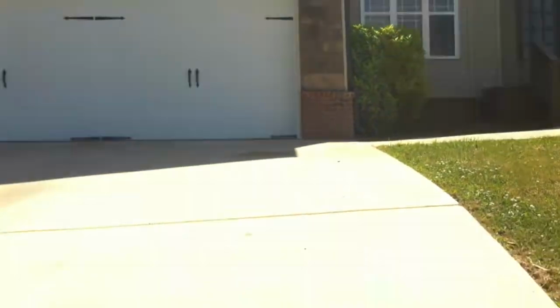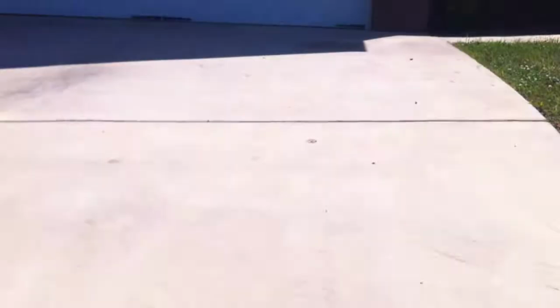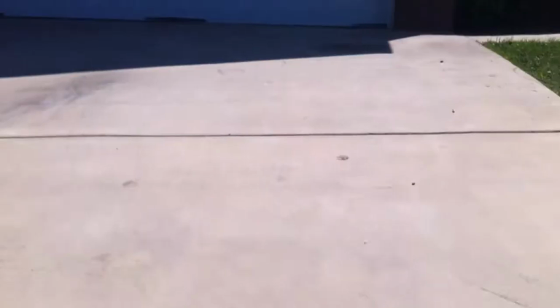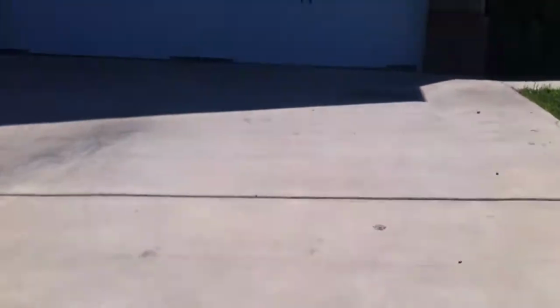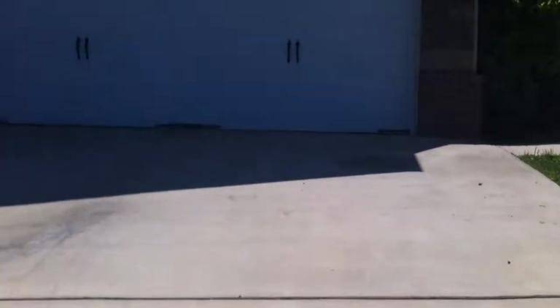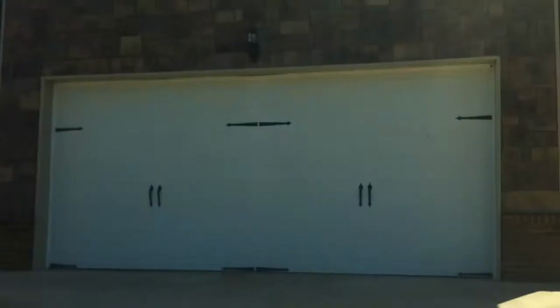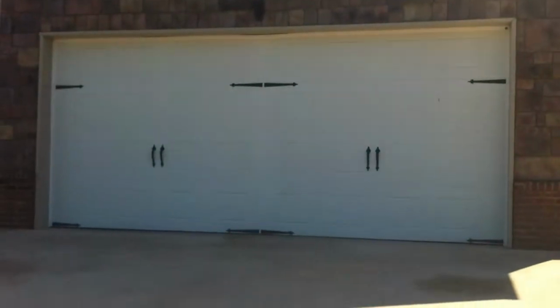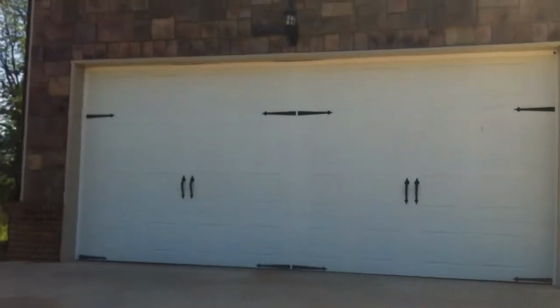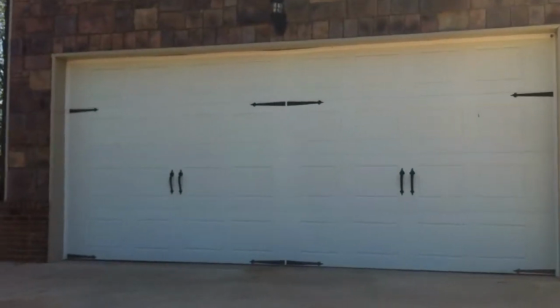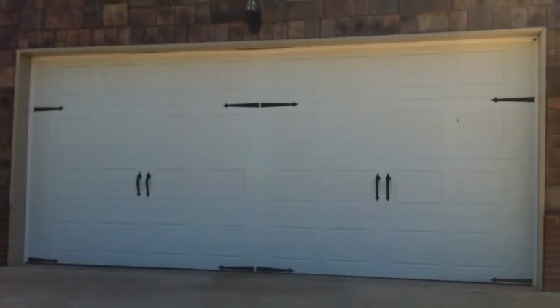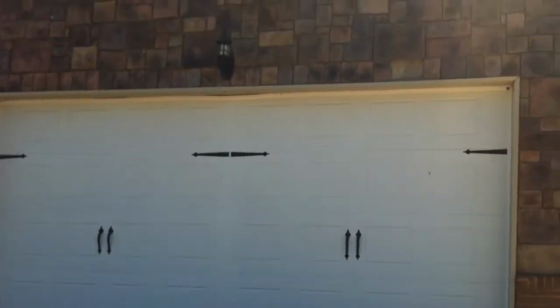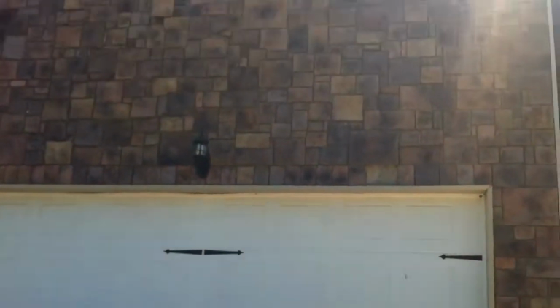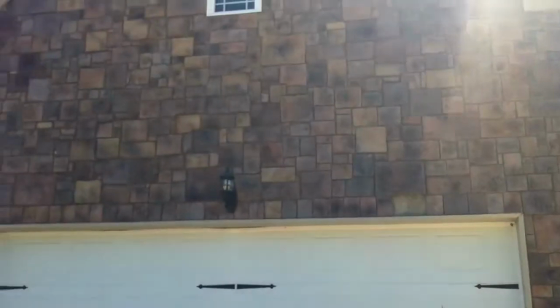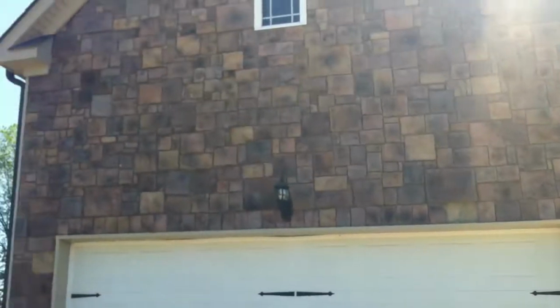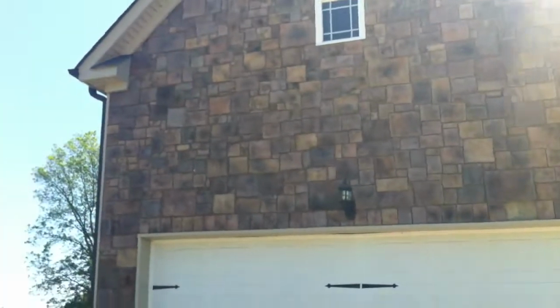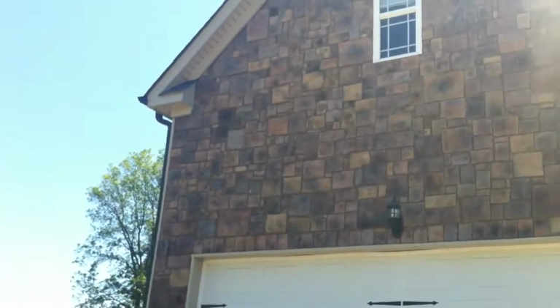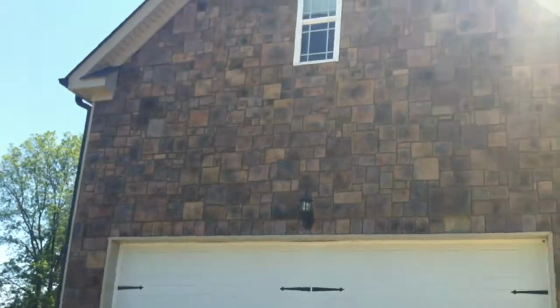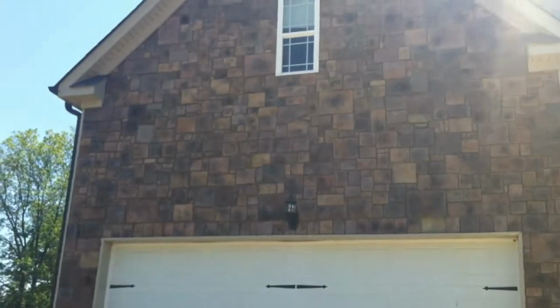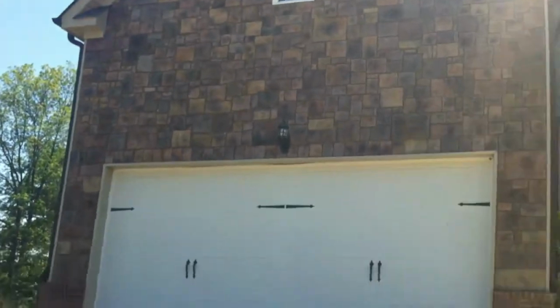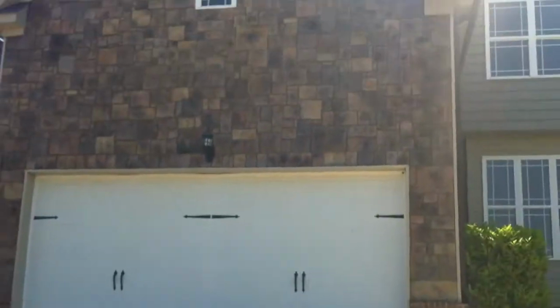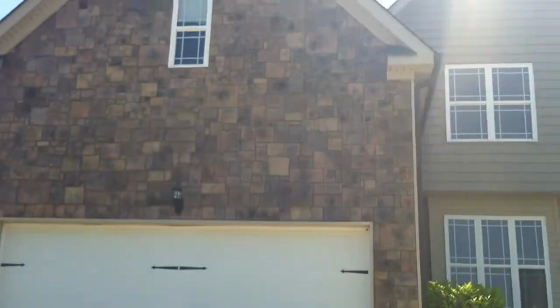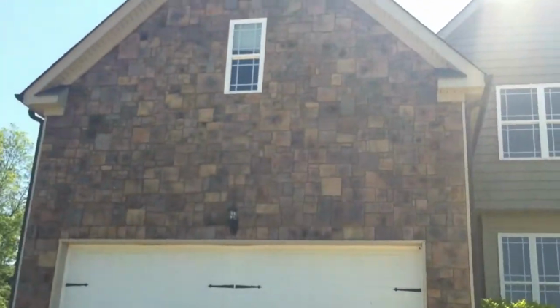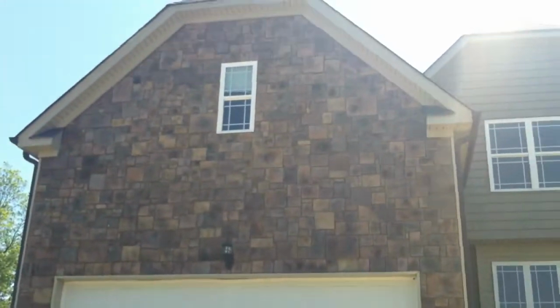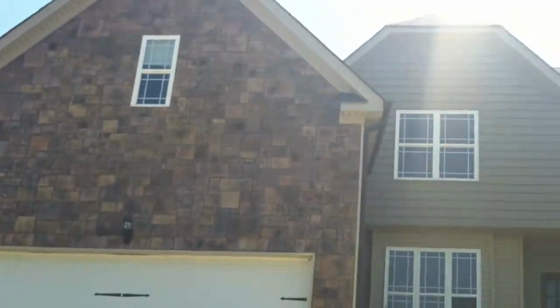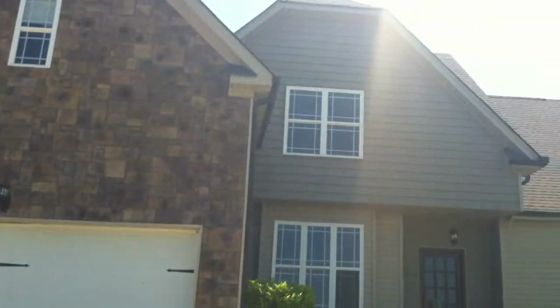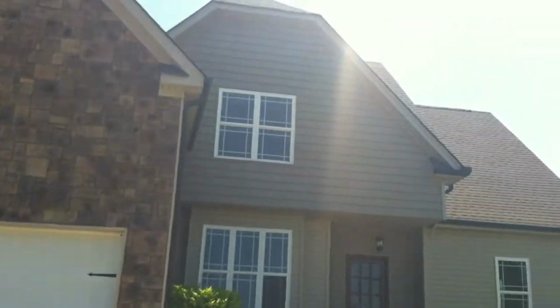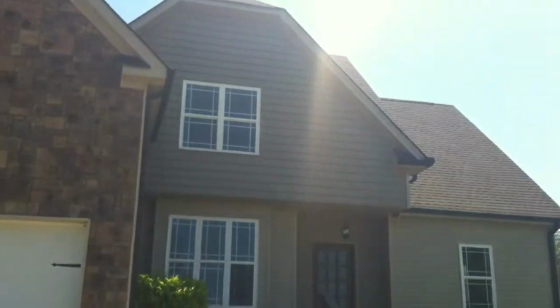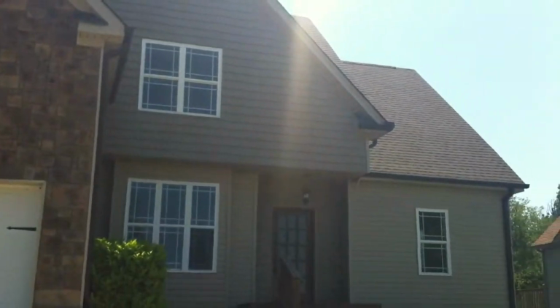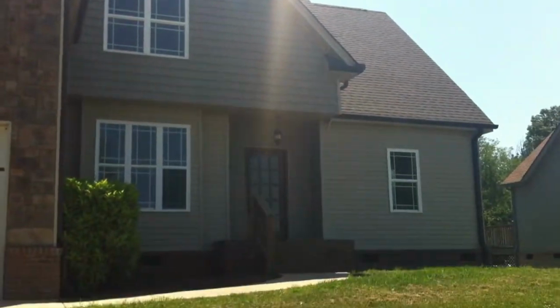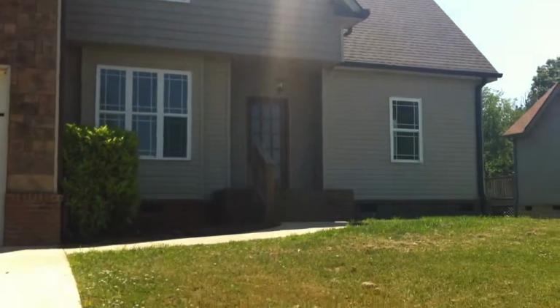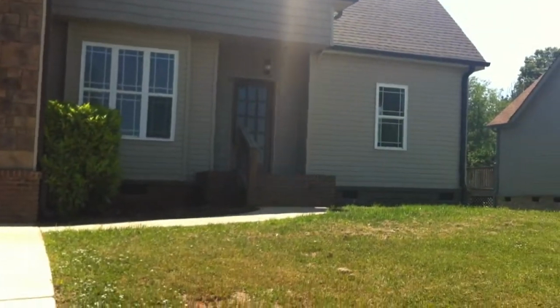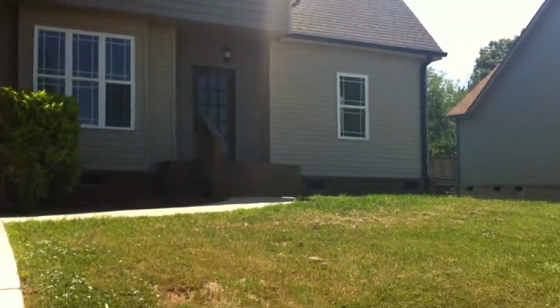As you can see, this concrete driveway leads to the two-car garage. Let's get a good view of the exterior here. You can see the stone, the shake, and vinyl siding.